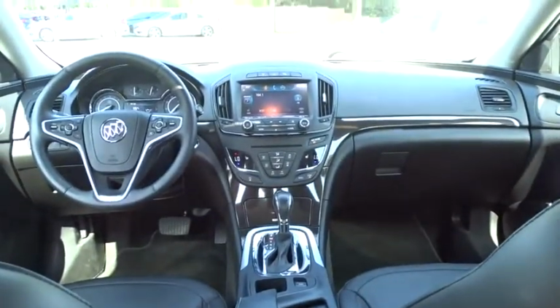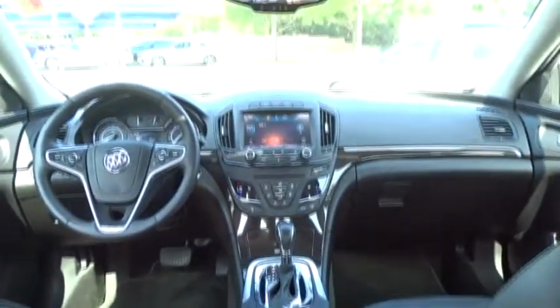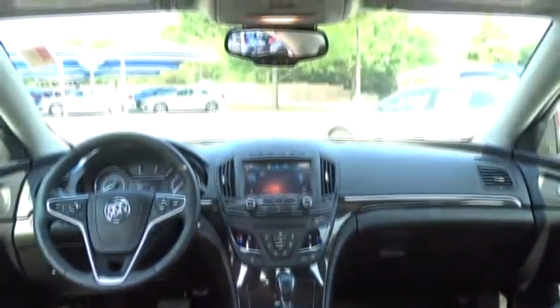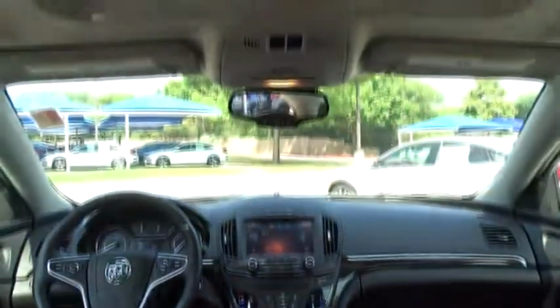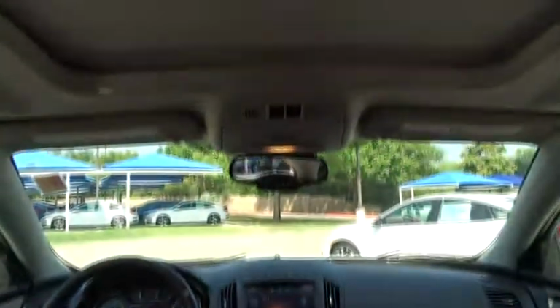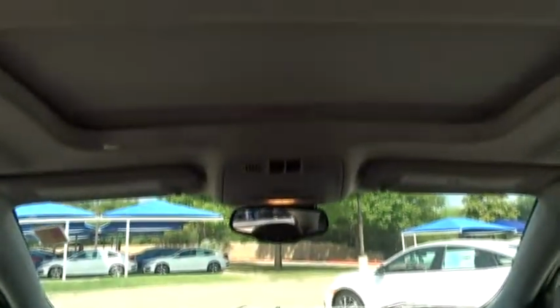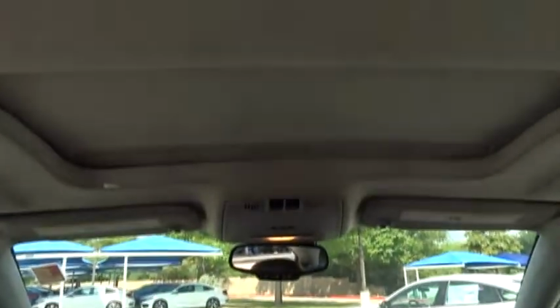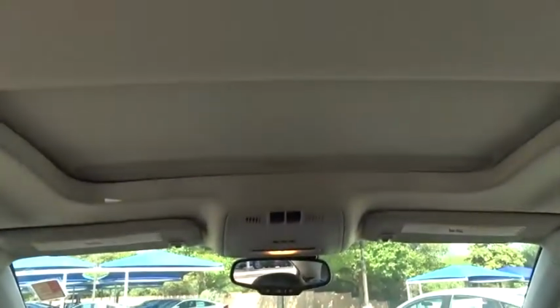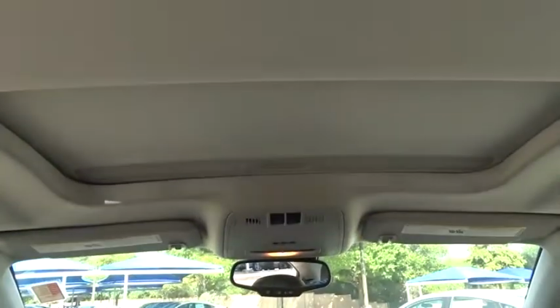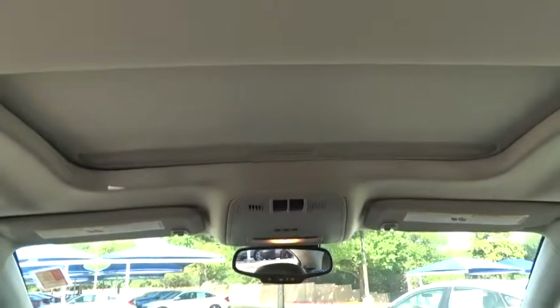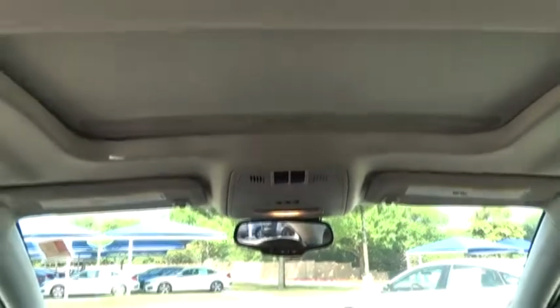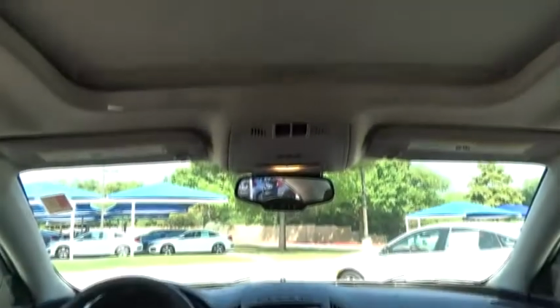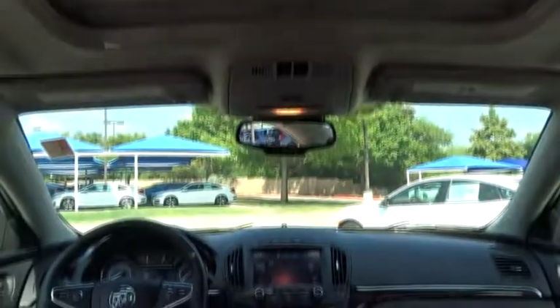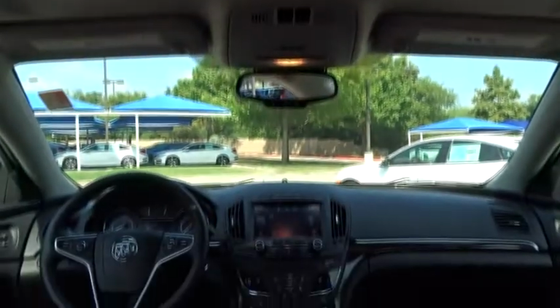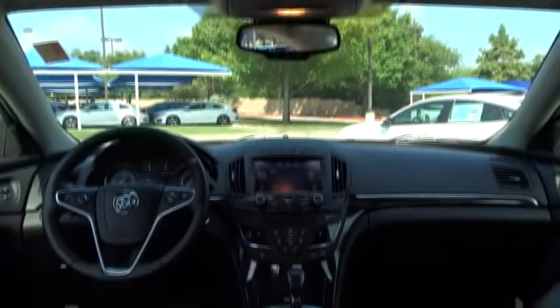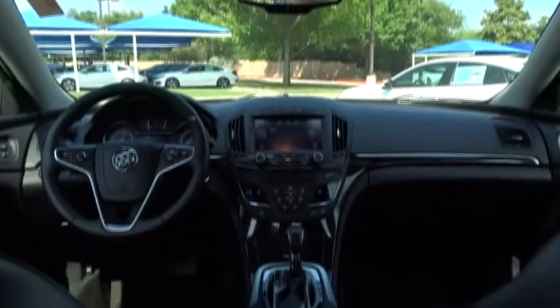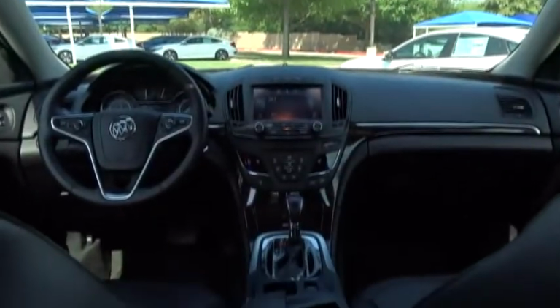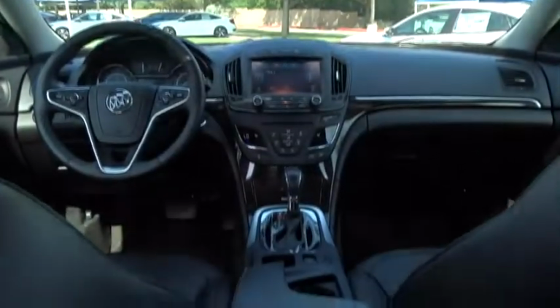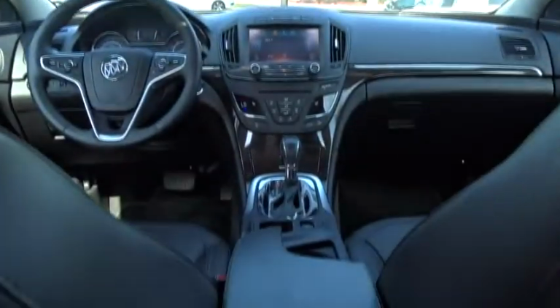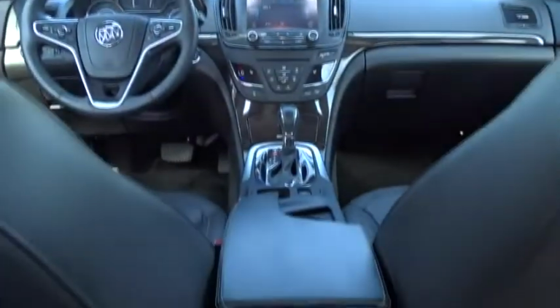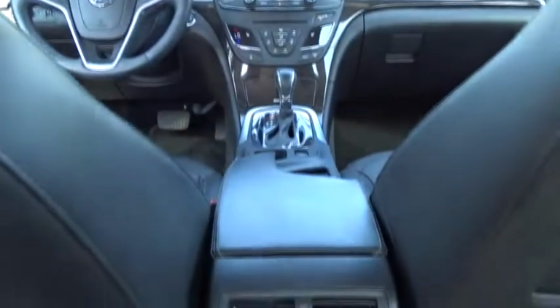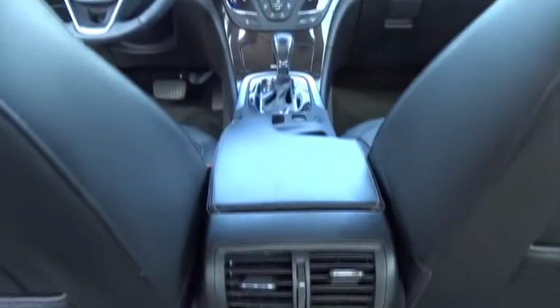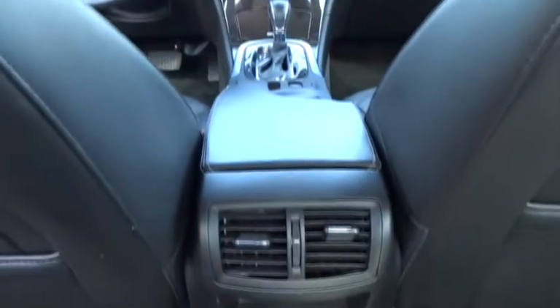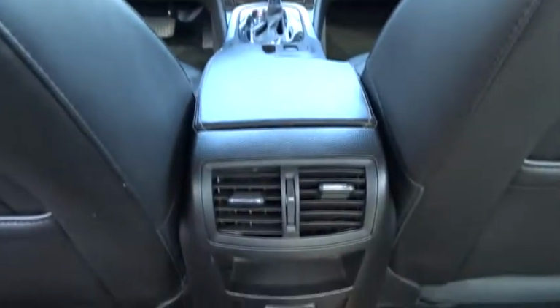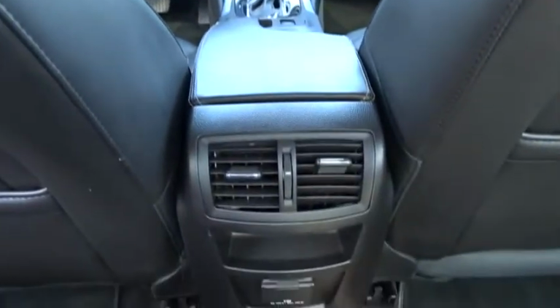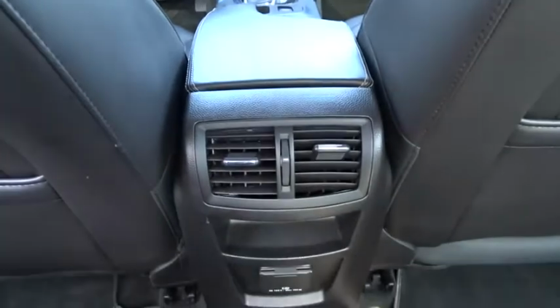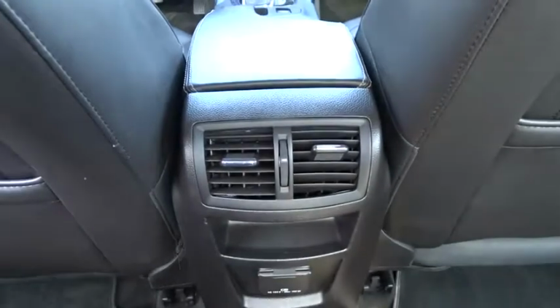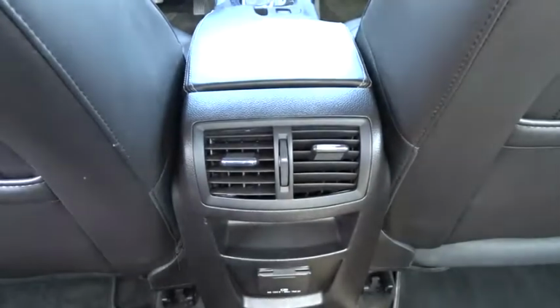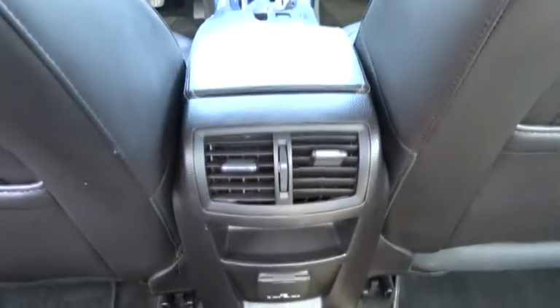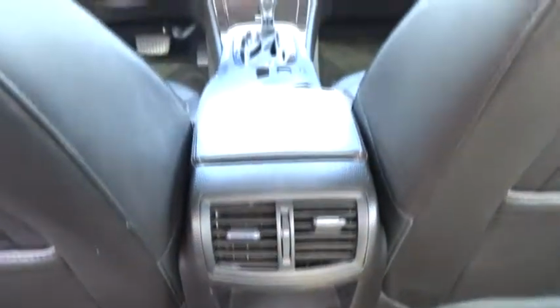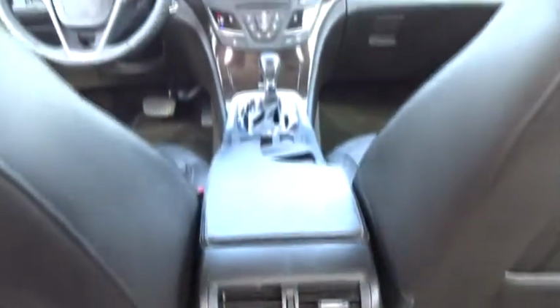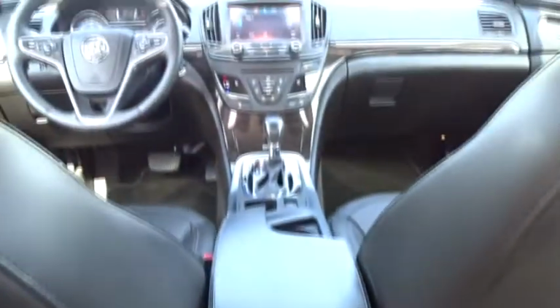Power steering. Adjustable steering wheel. Cruise control. Aluminum wheels. Auto-dimming rear view mirror. Four-wheel disc brakes. Keyless start. Floor mats. Universal garage door opener.